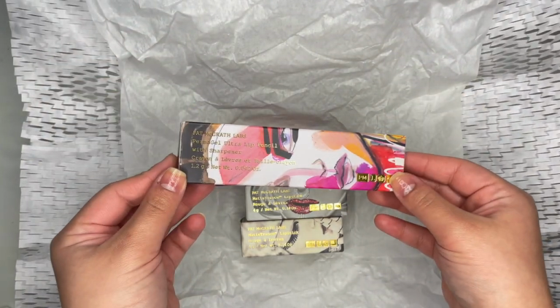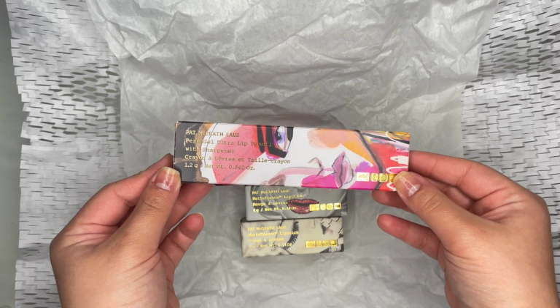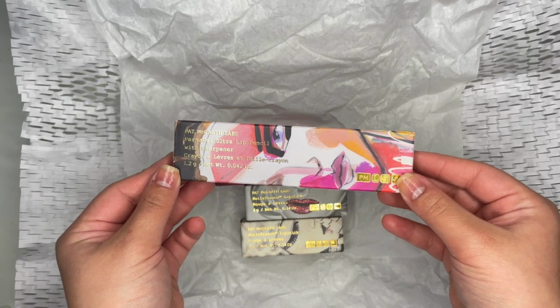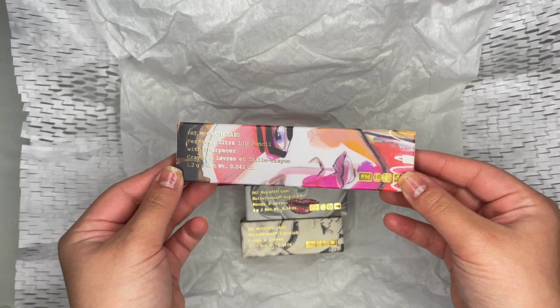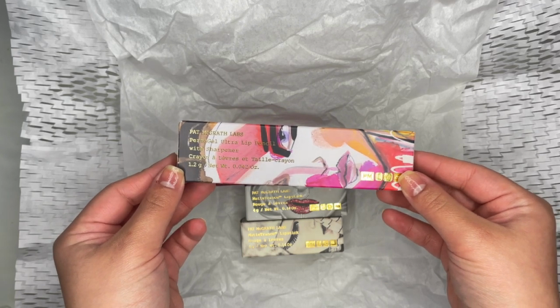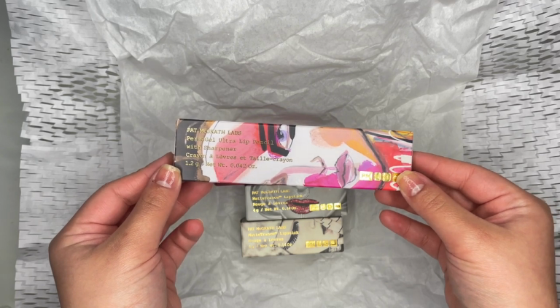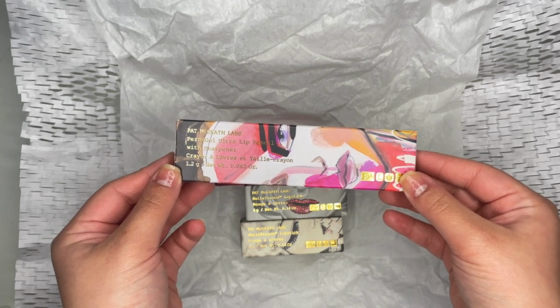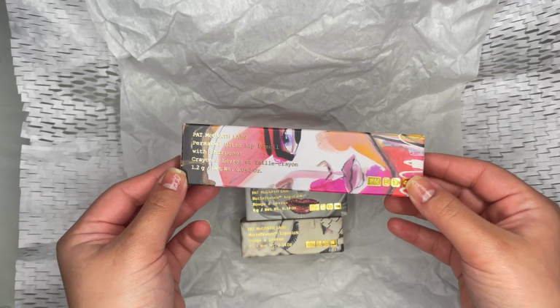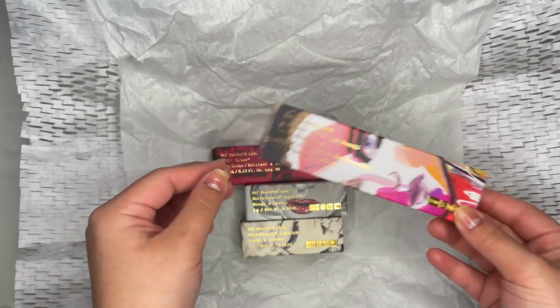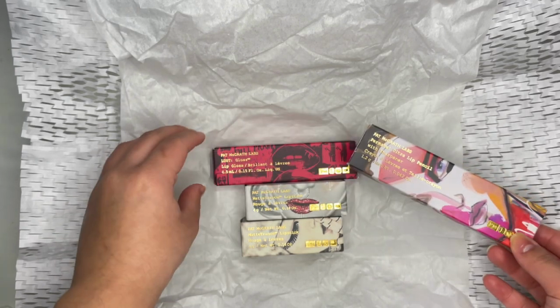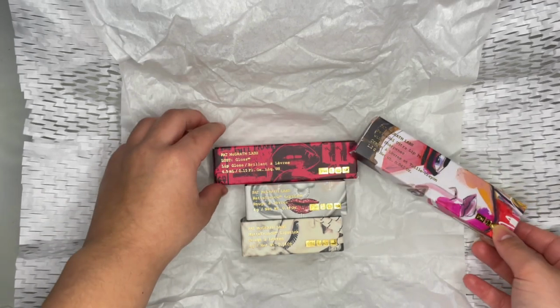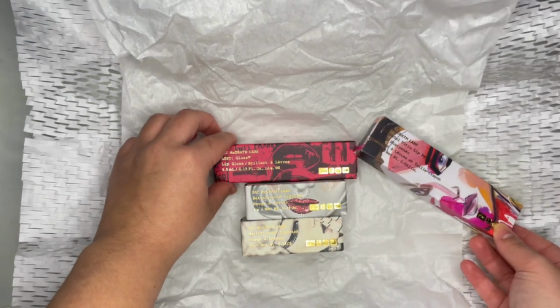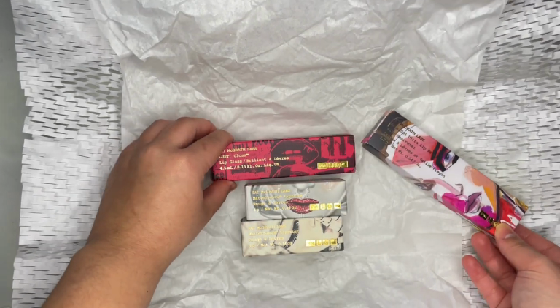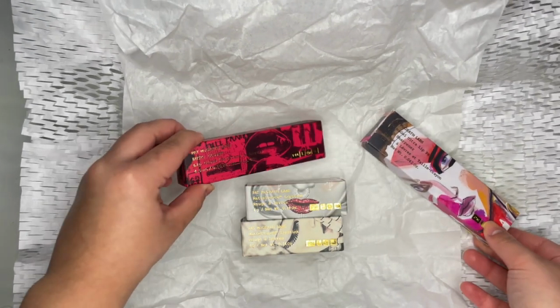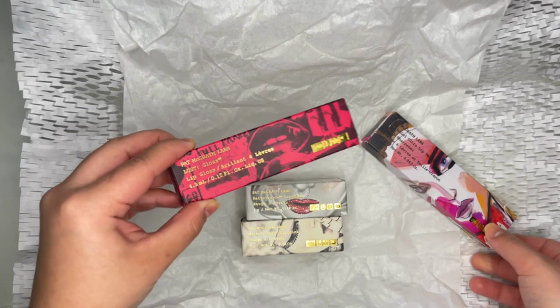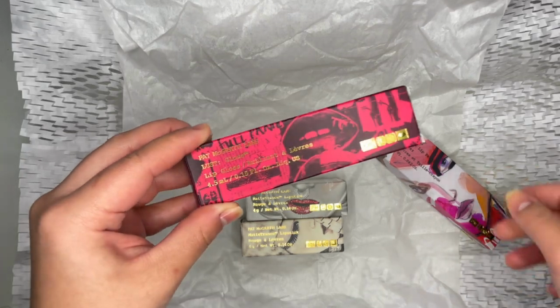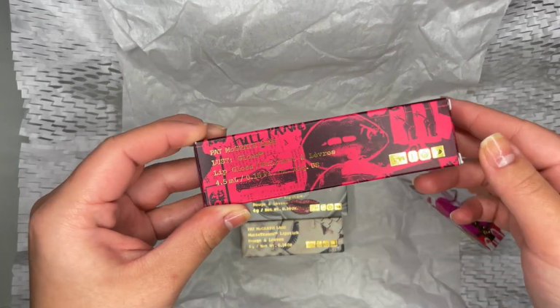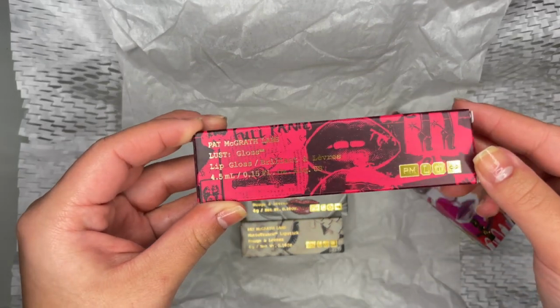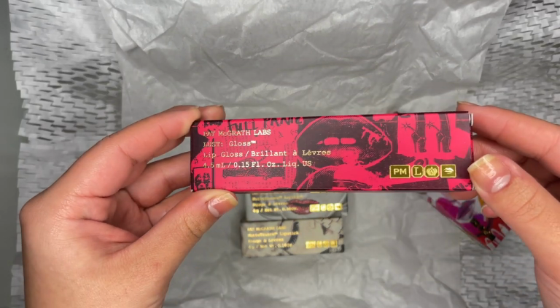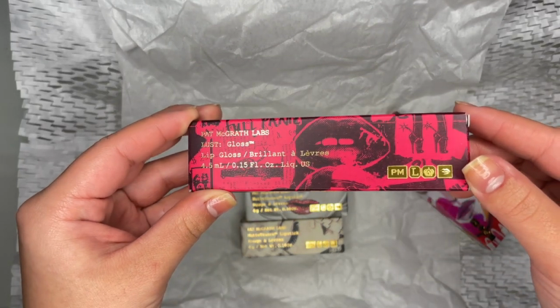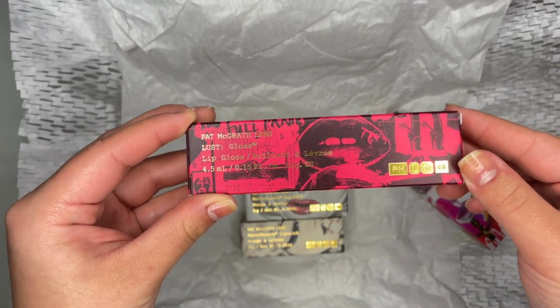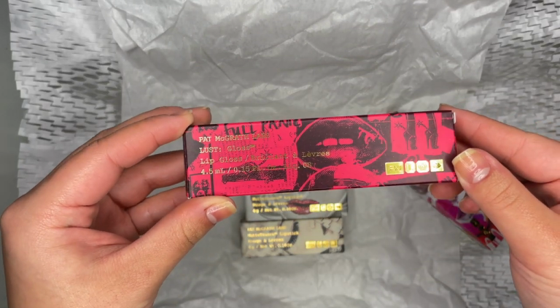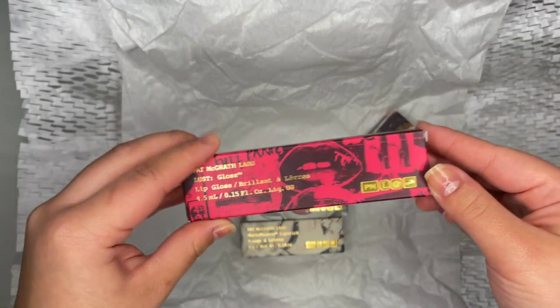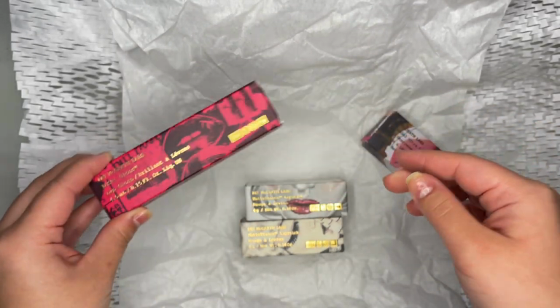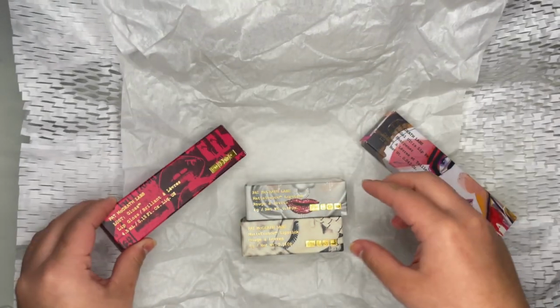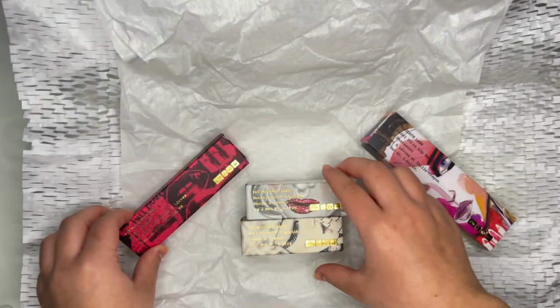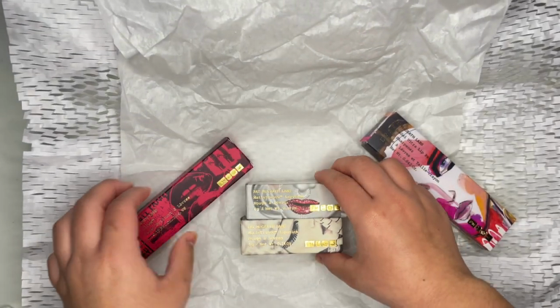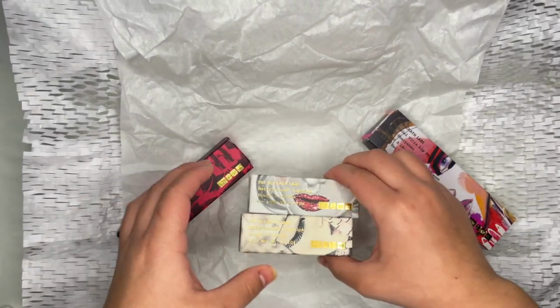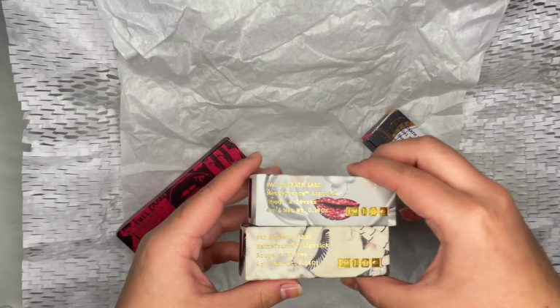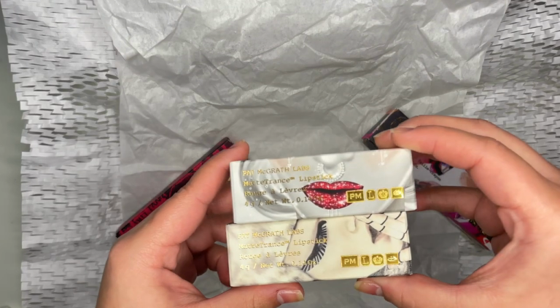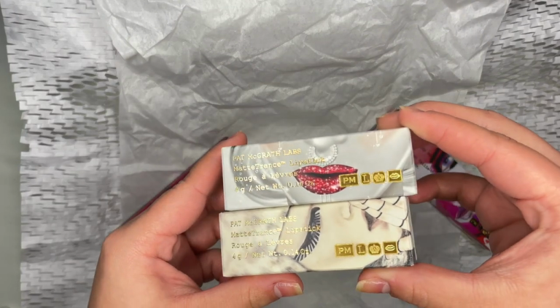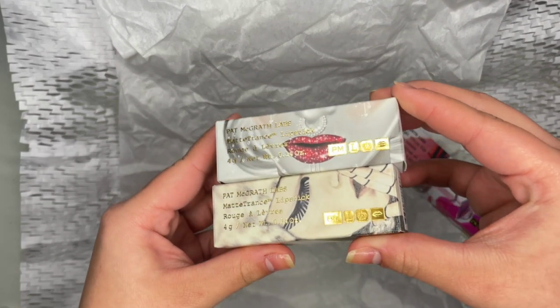This kit with shipping and tax was $130 US dollars and has limited quantities. I did receive two lipsticks, one lip gloss, and a lip liner, though the liner and lipstick shown here and on the website were not the same.